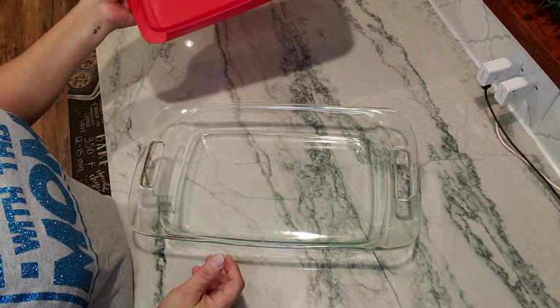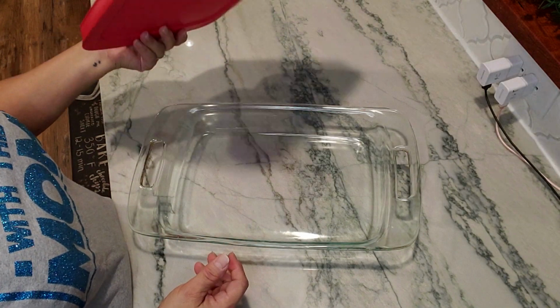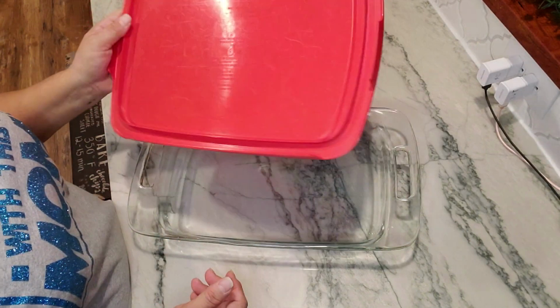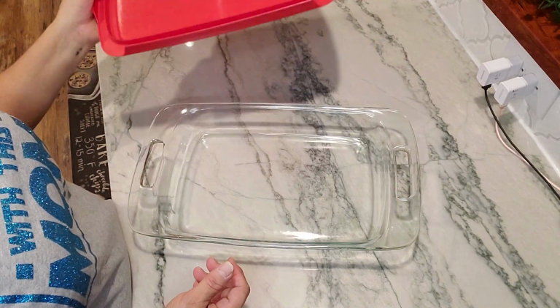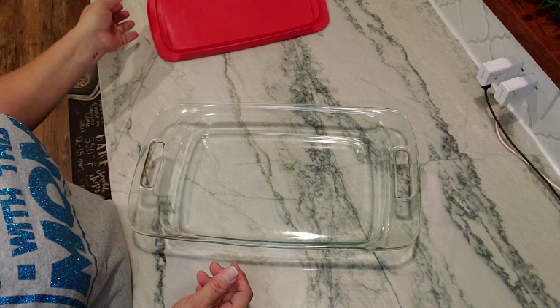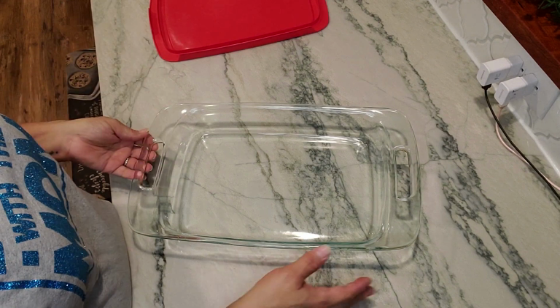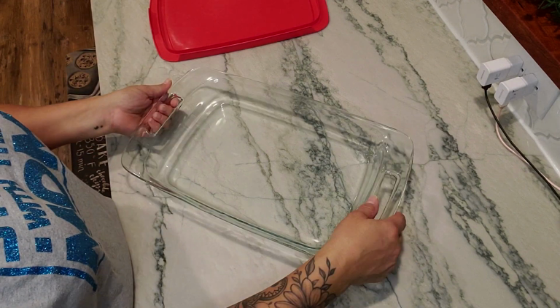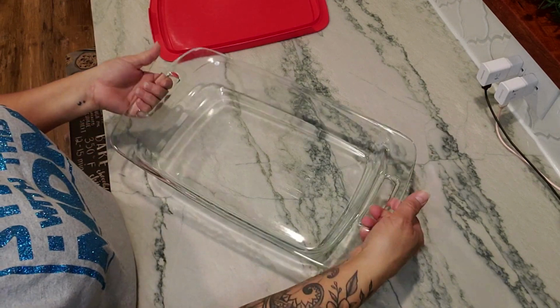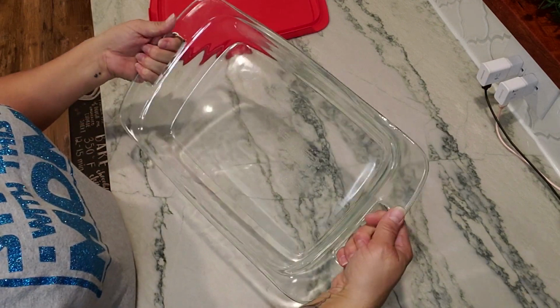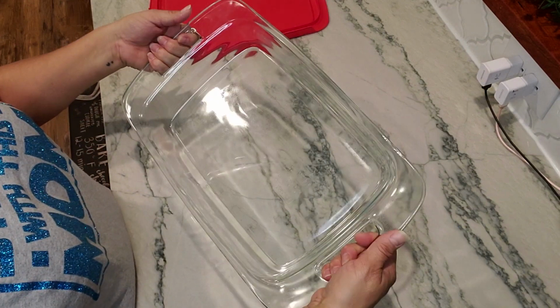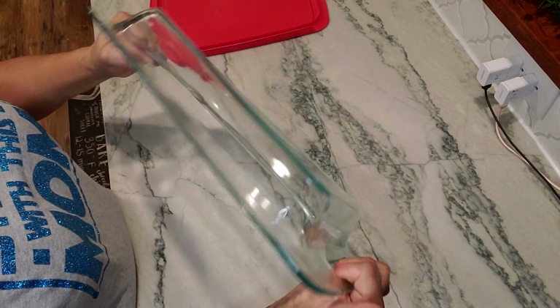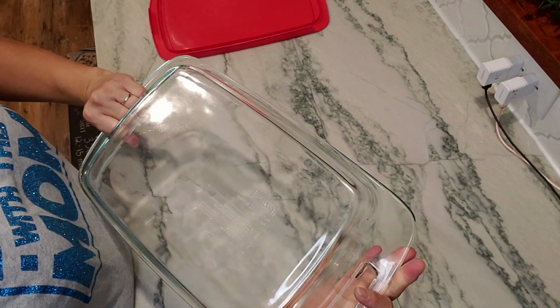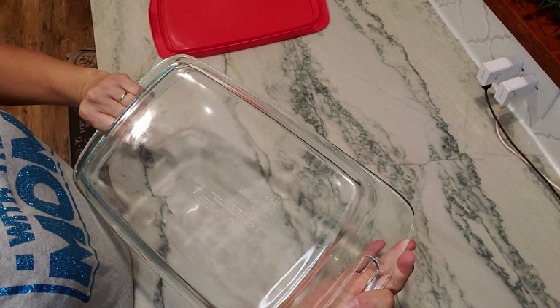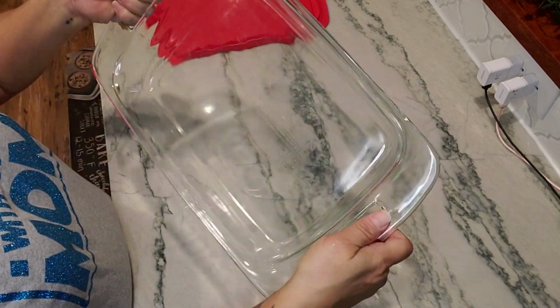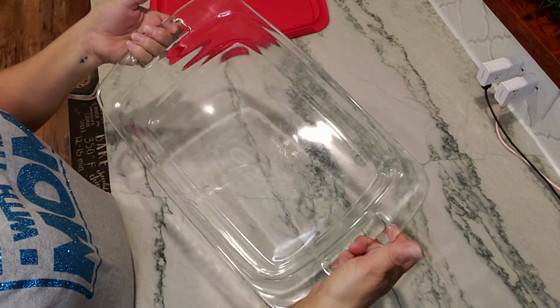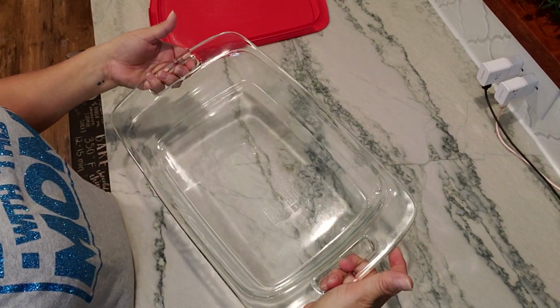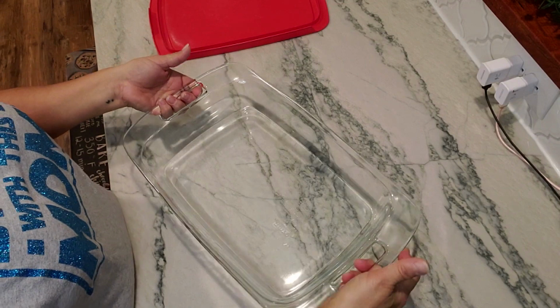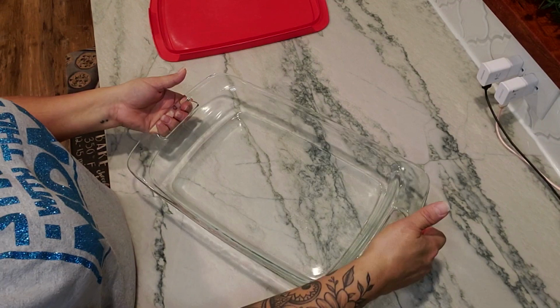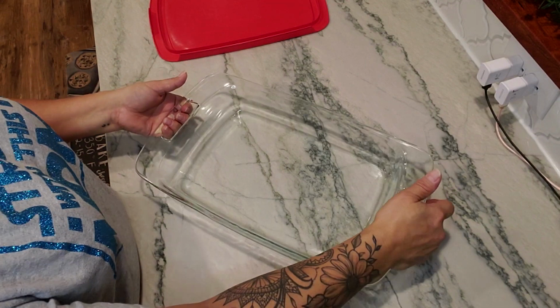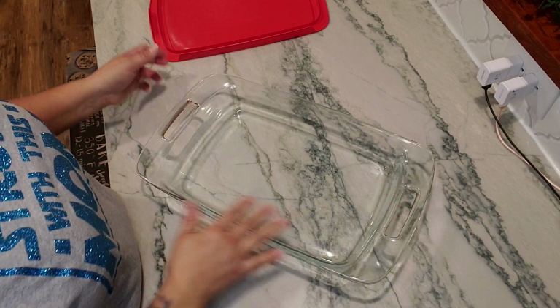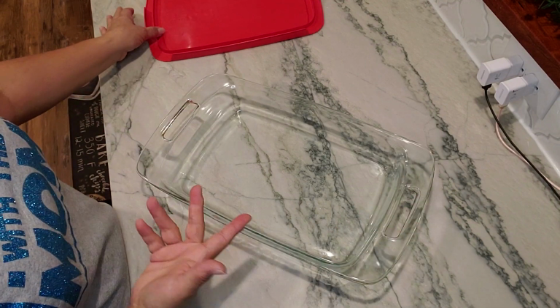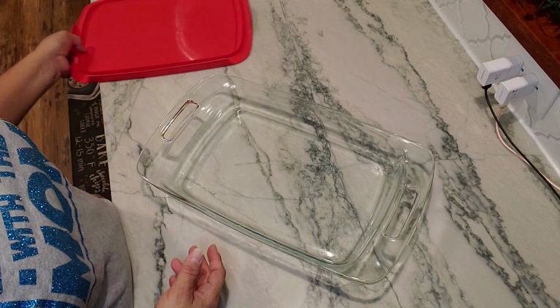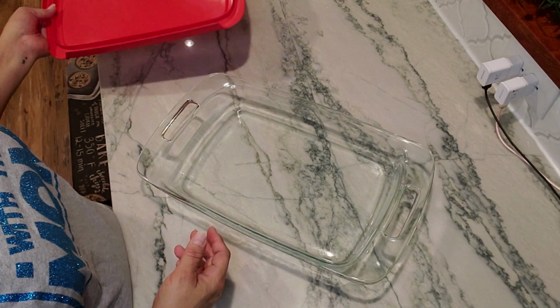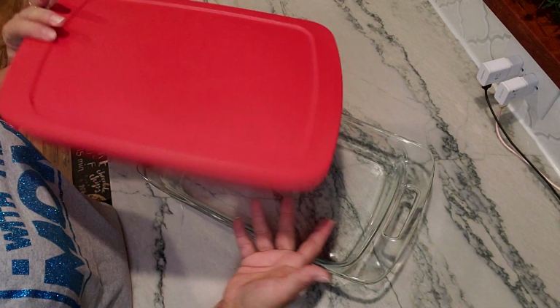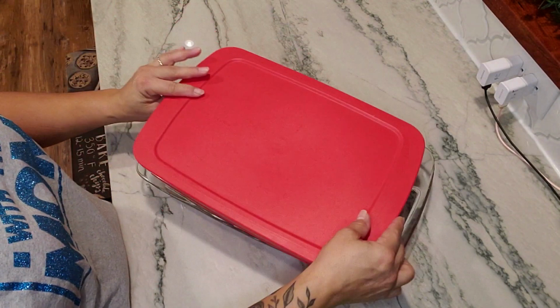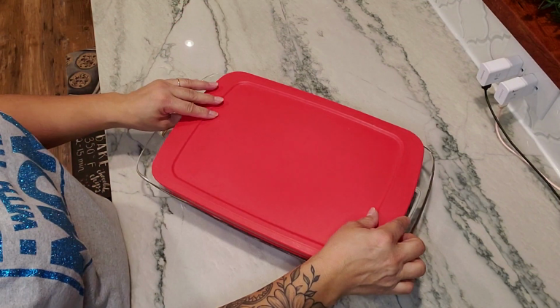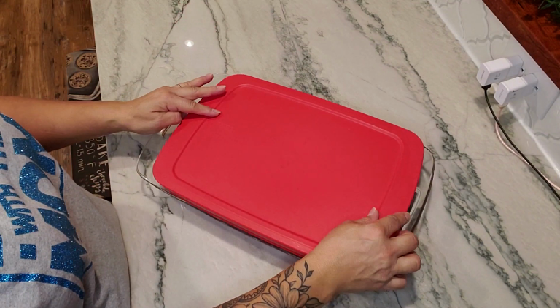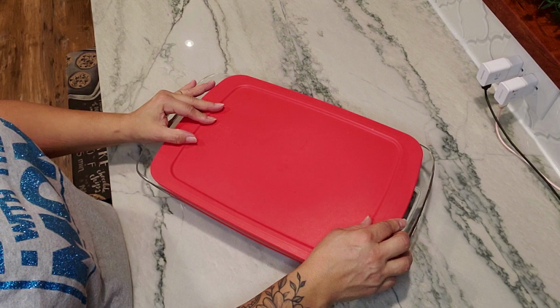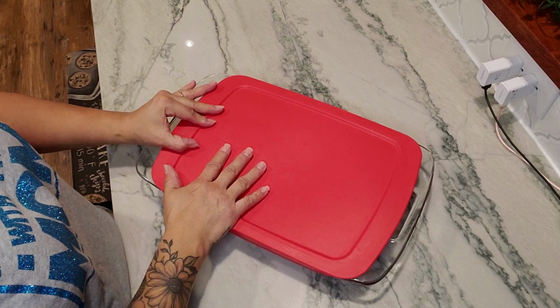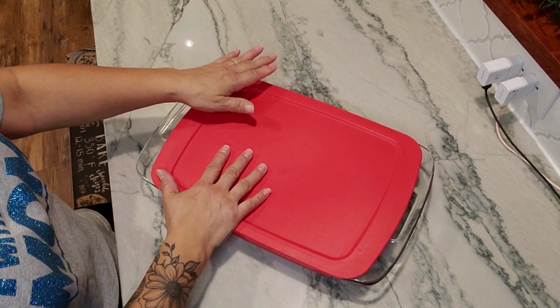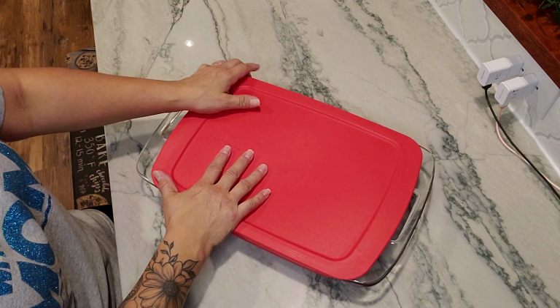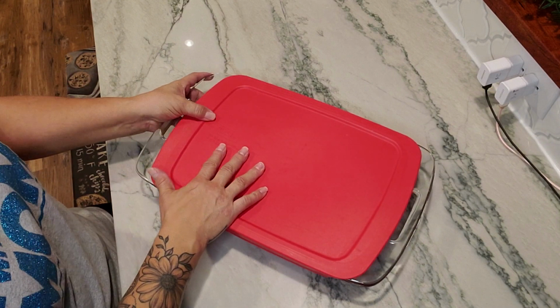If it's not something you're going to use, just put it in storage — you don't need it. But it's got a really great design and it's very easy to clean, which is something I really like about Pyrex.